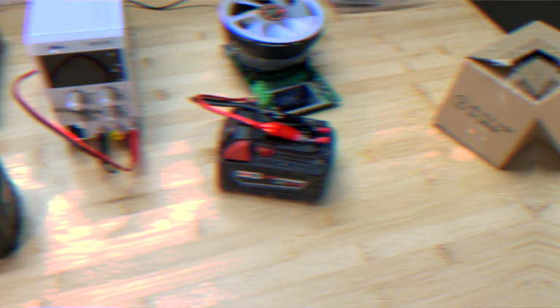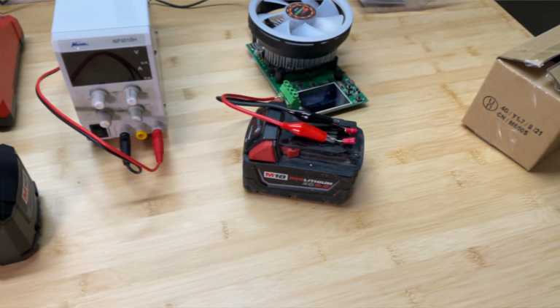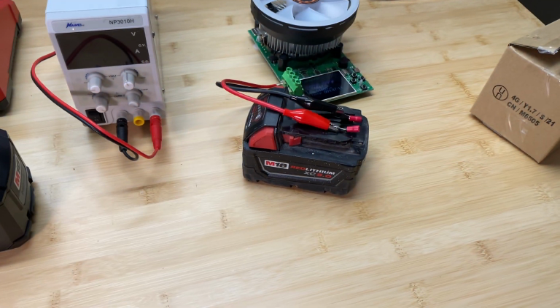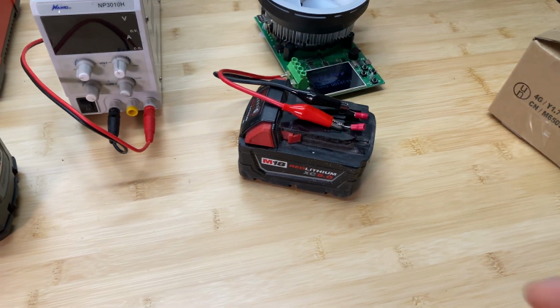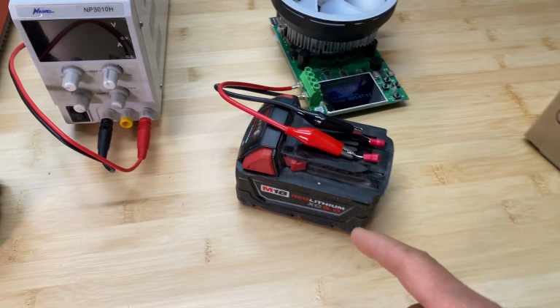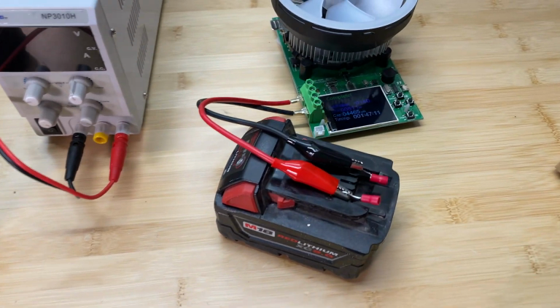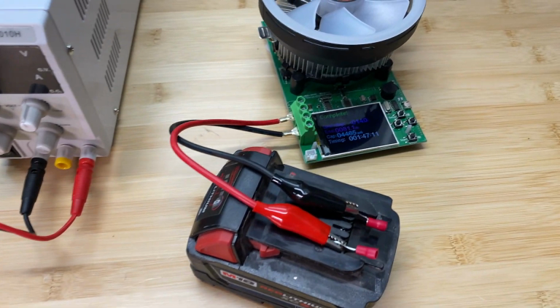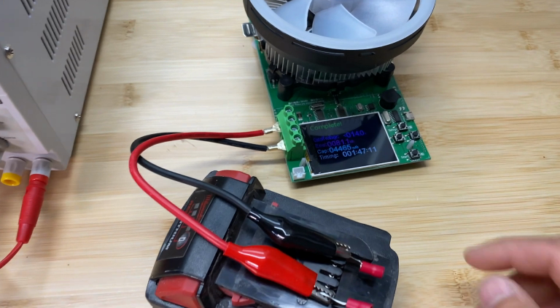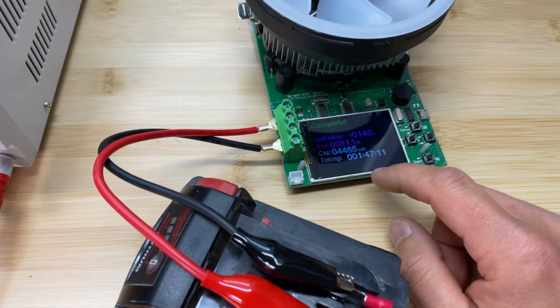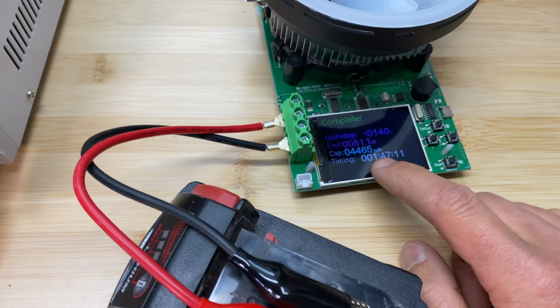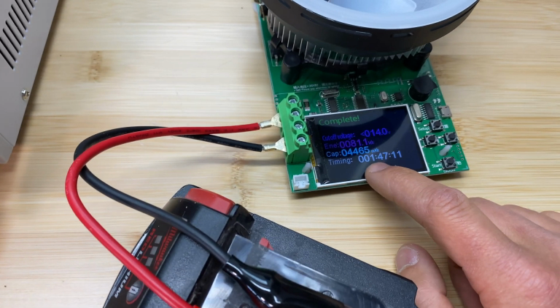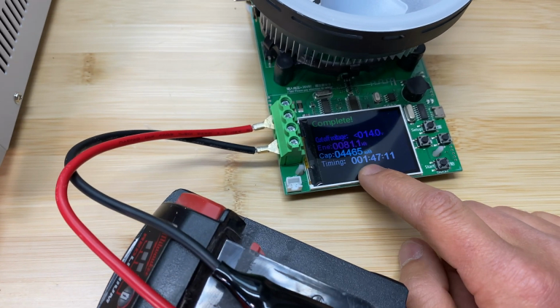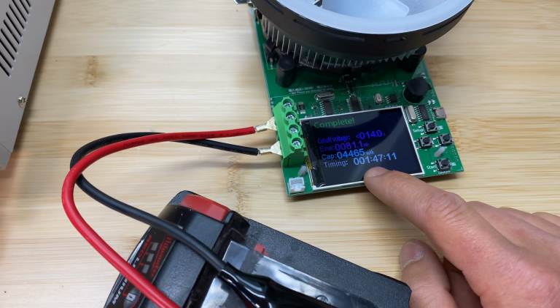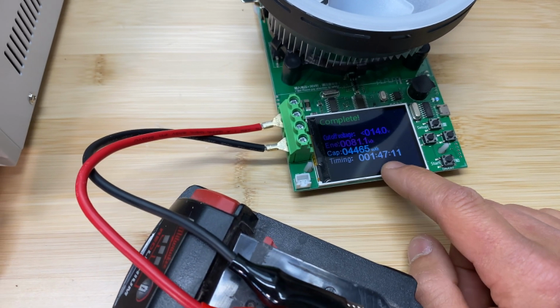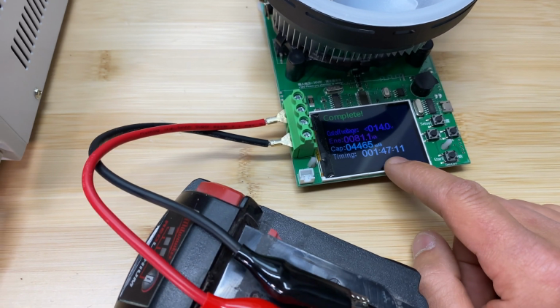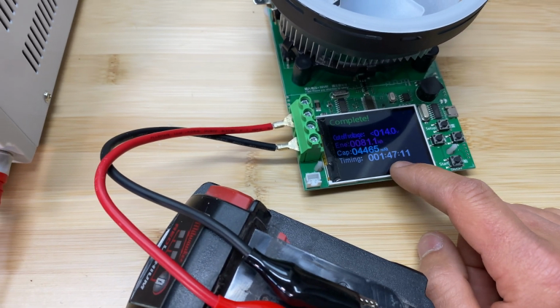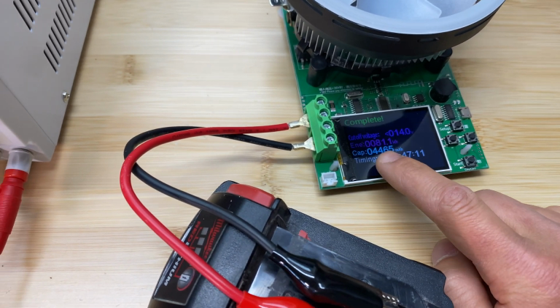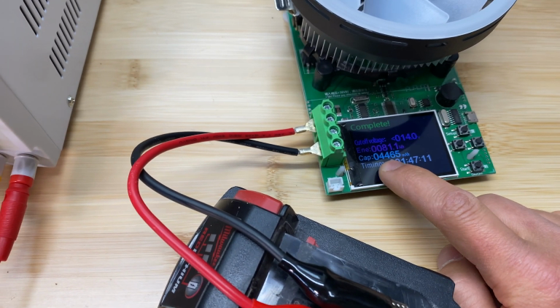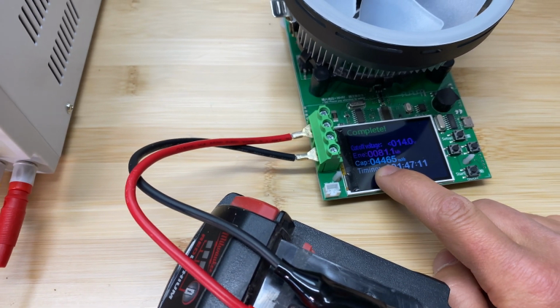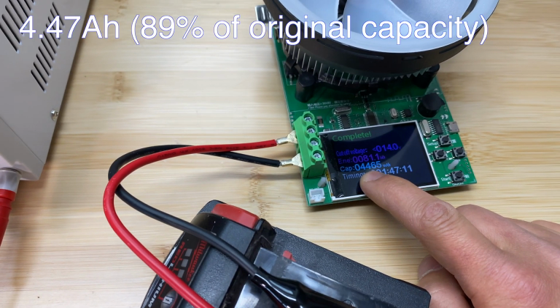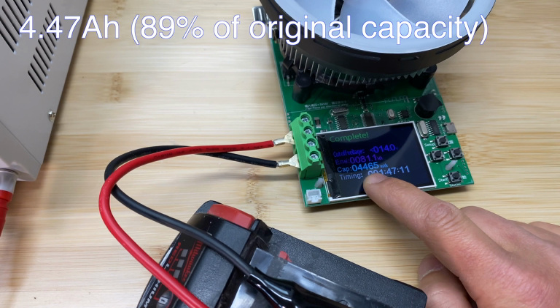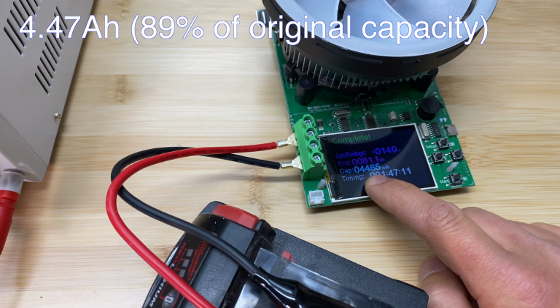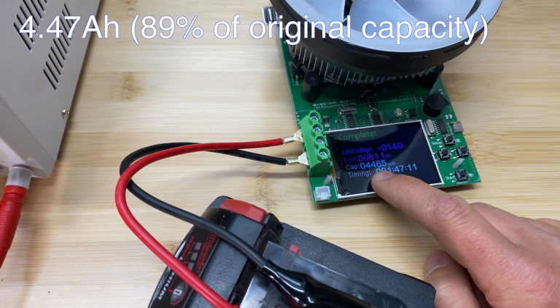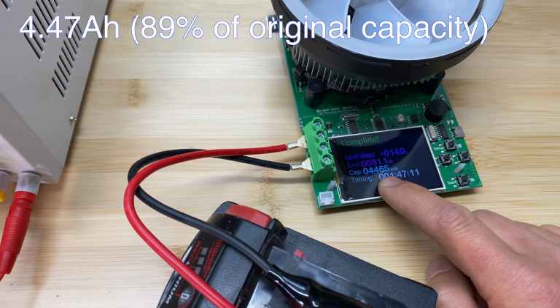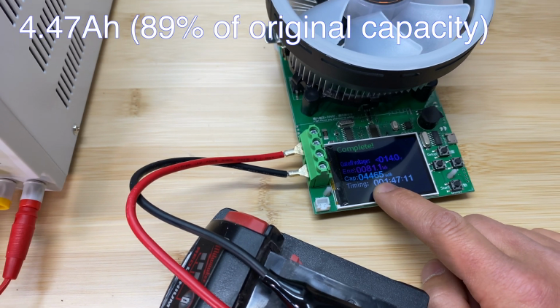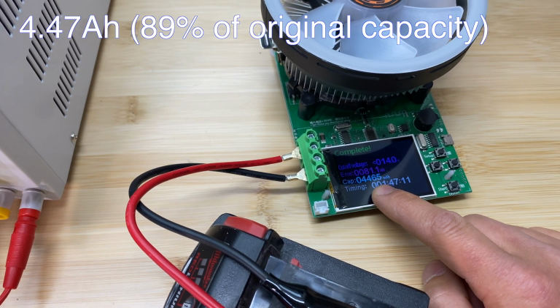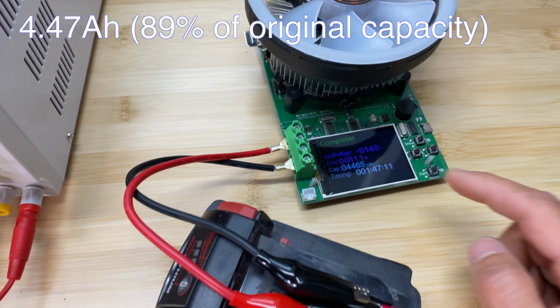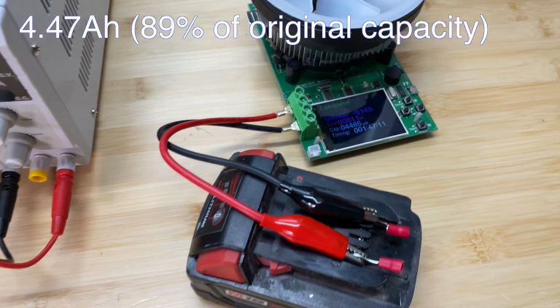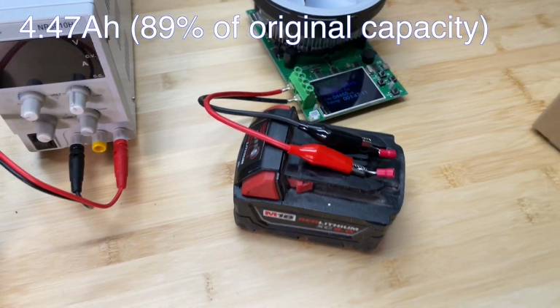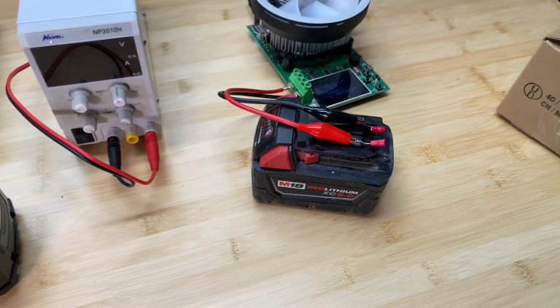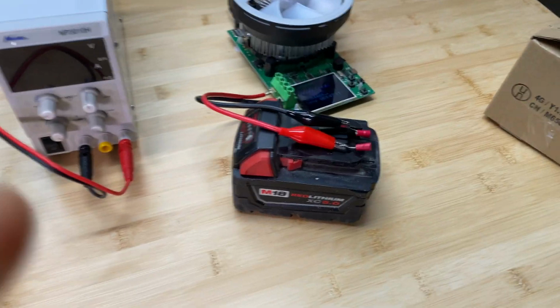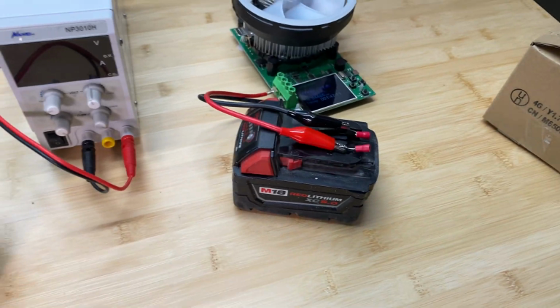Here are the results for the 5.0 amp hour battery. The test took 1 hour 47 minutes and capacity is 4,465 milliamp hours. Not bad for a three-year-old battery.